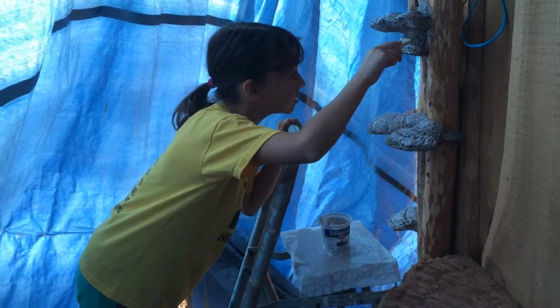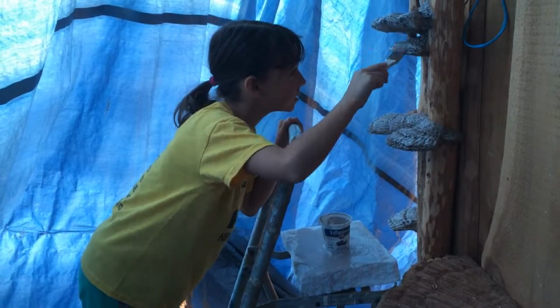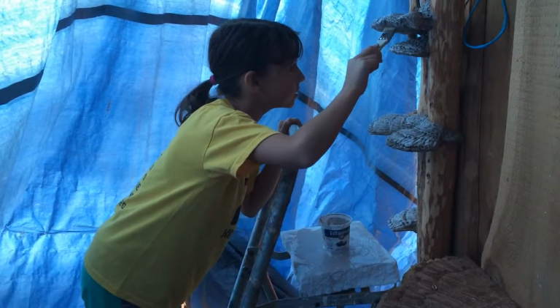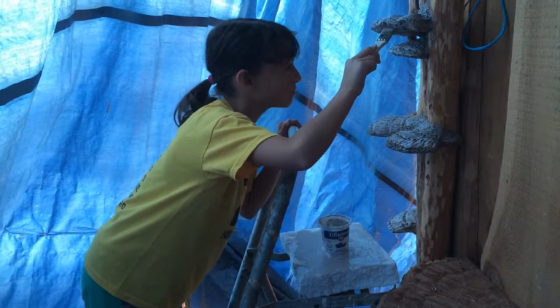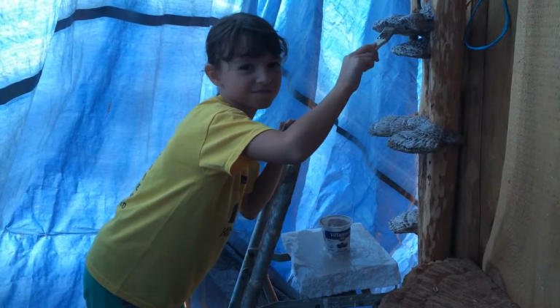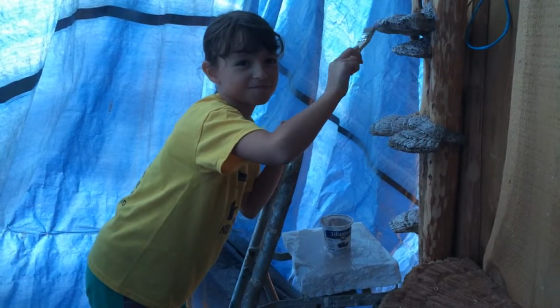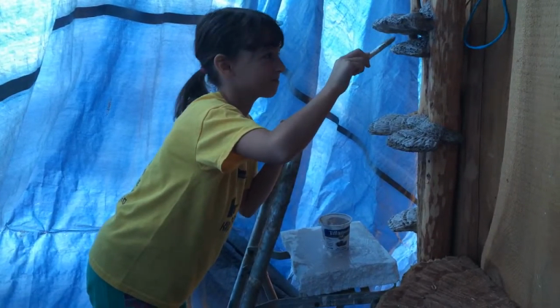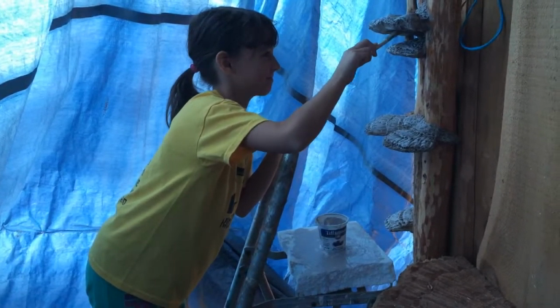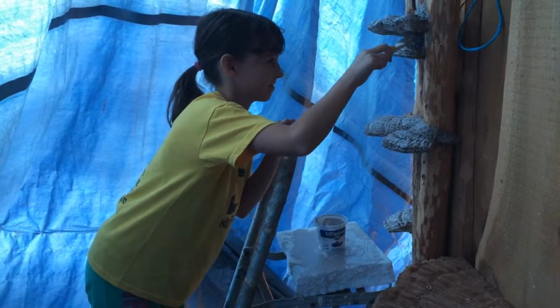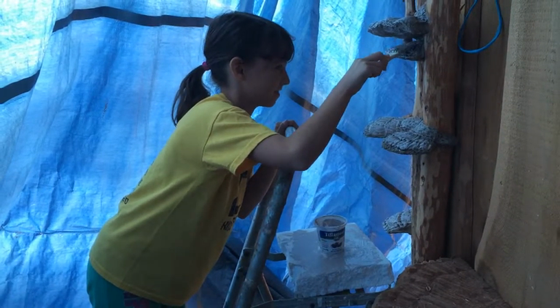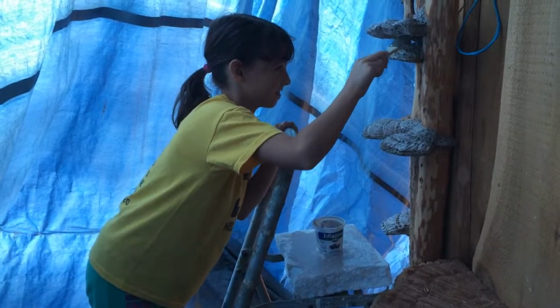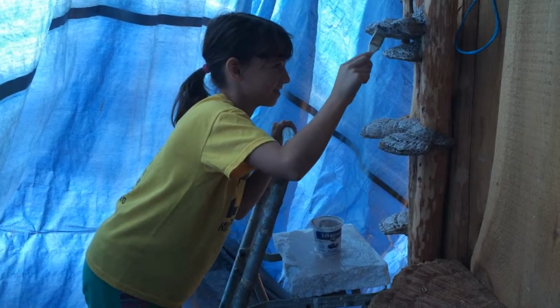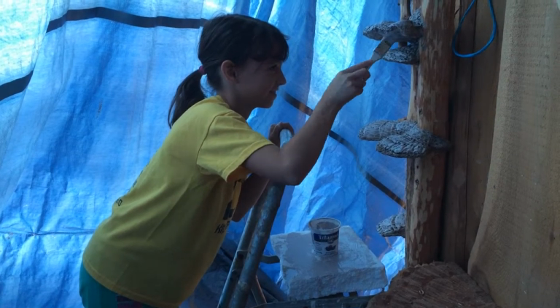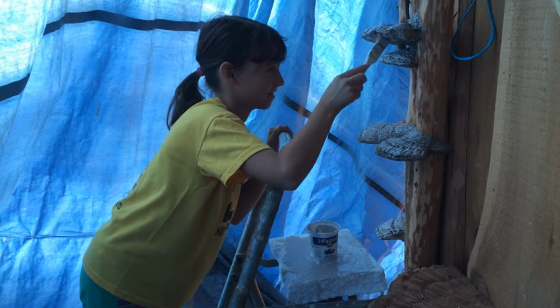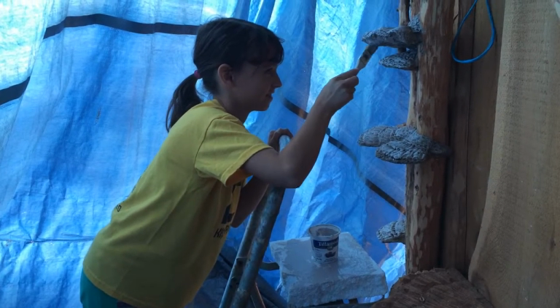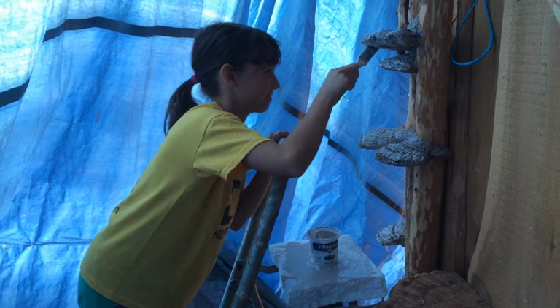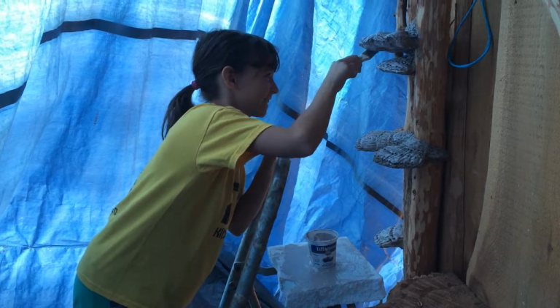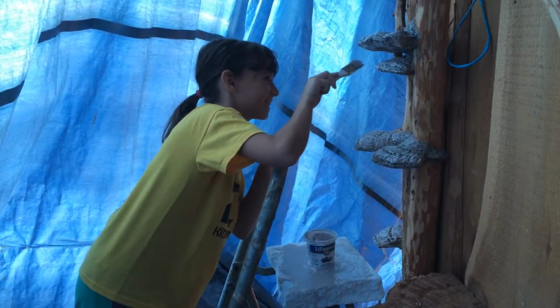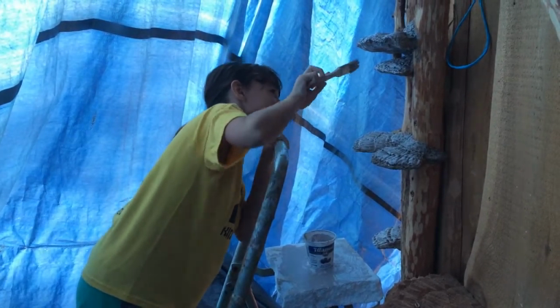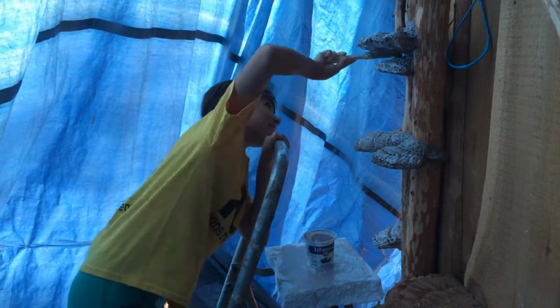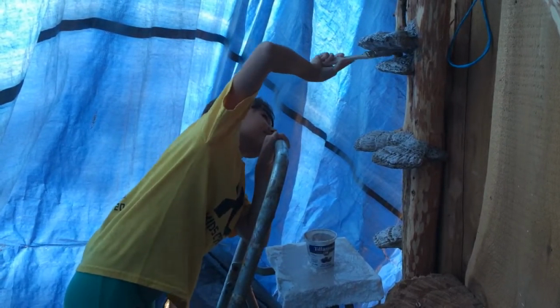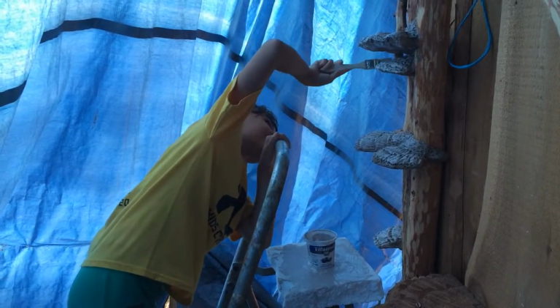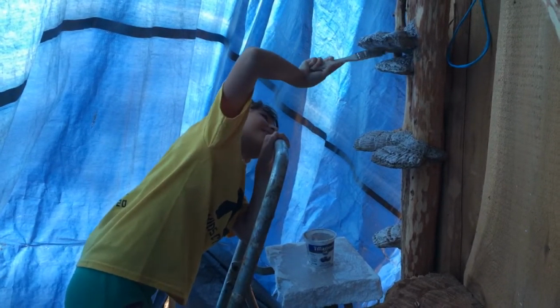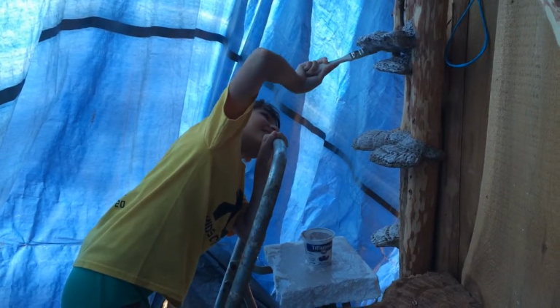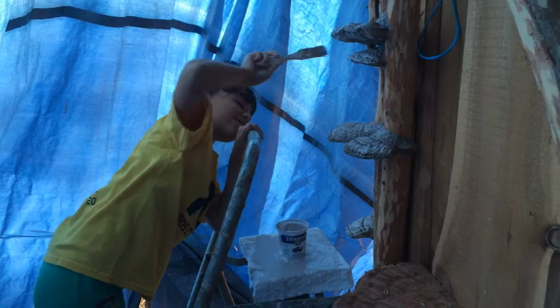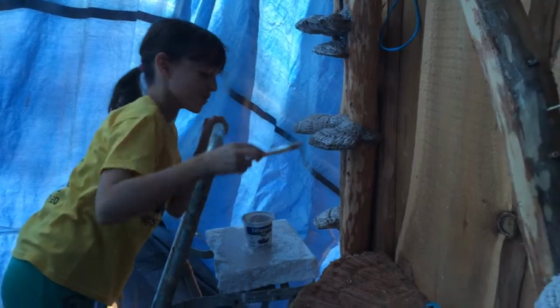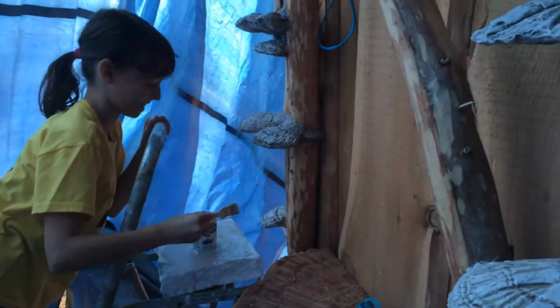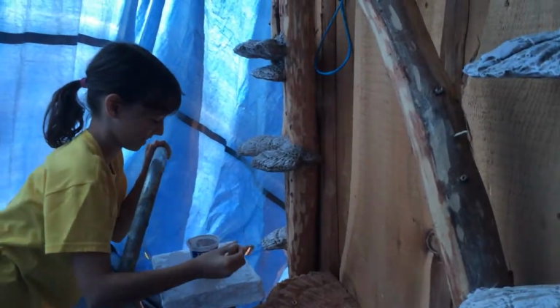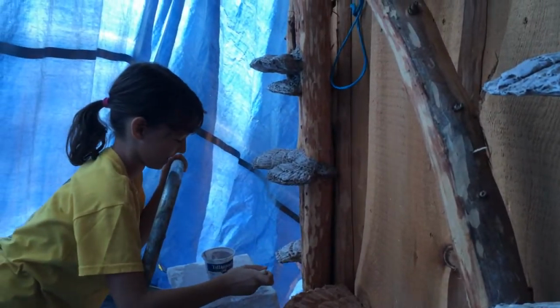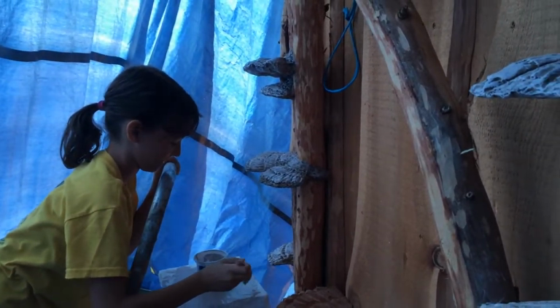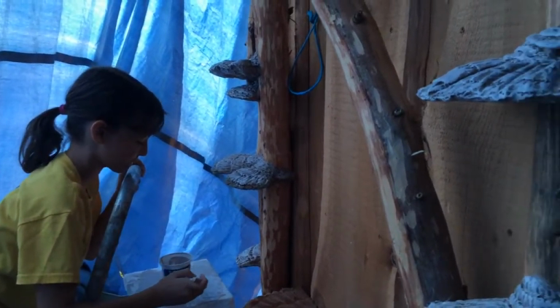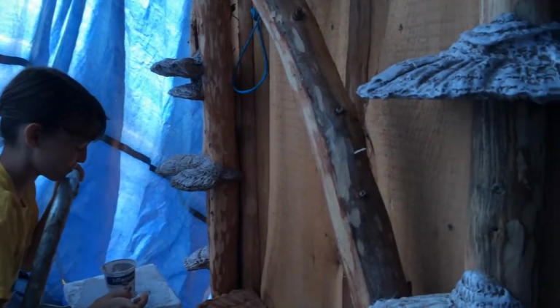Billy Dillard here from Billy Dillard Art. This is a short video on my little helpers. My granddaughter Mariah — this is her art class today. She's helping Grandpa paint mushrooms. Mushrooms!